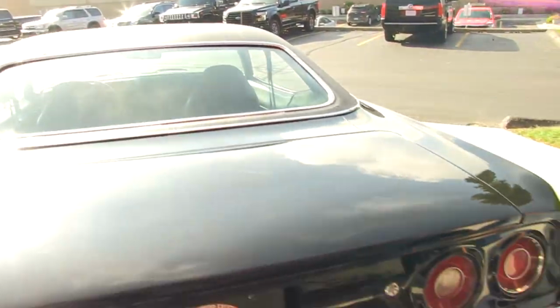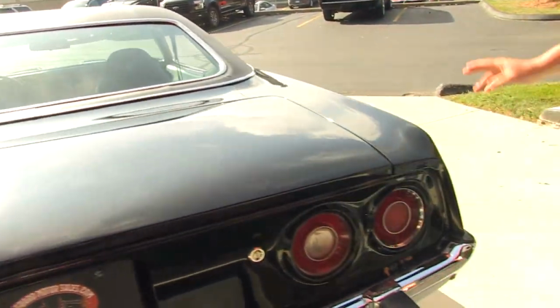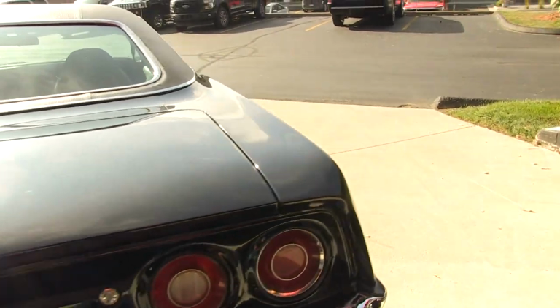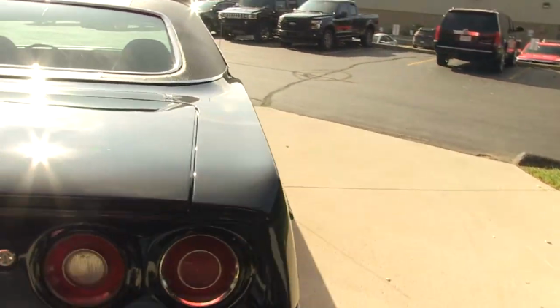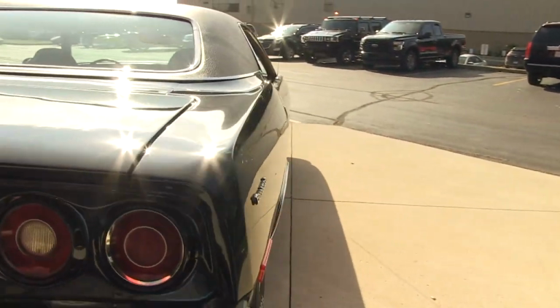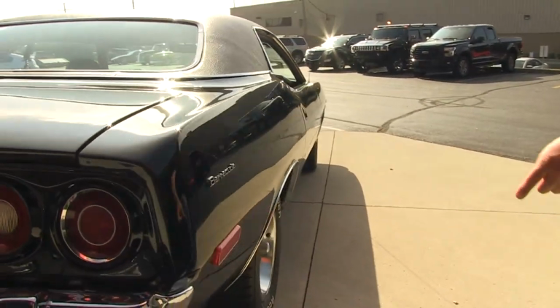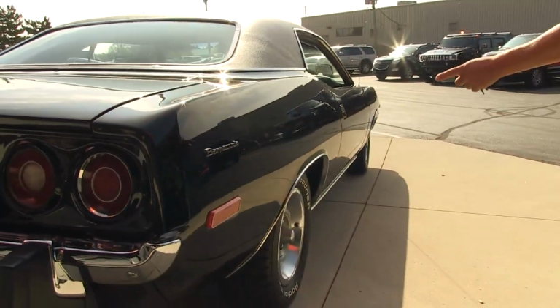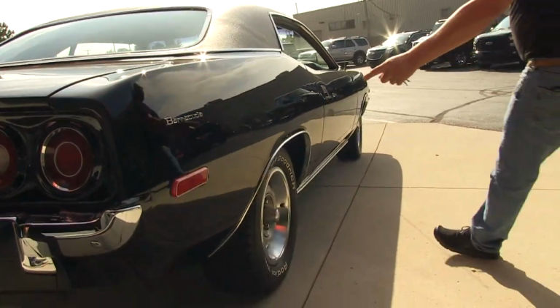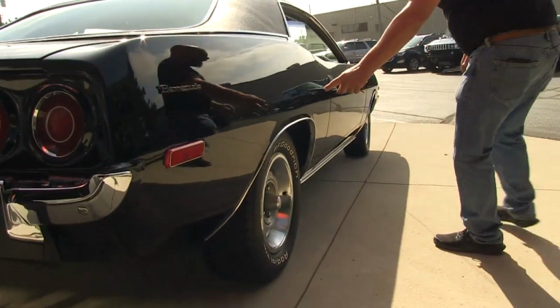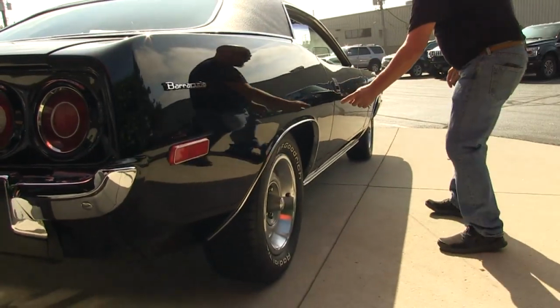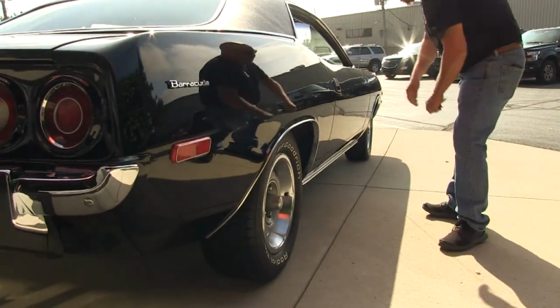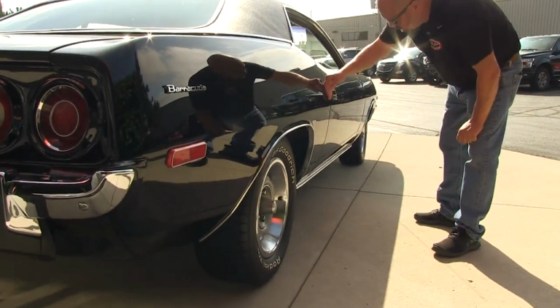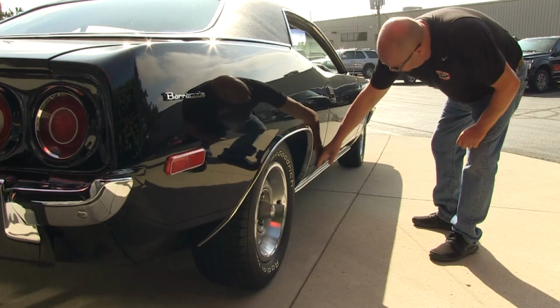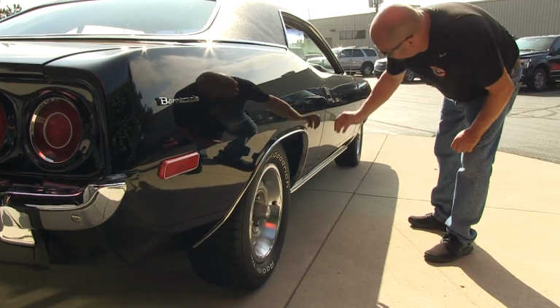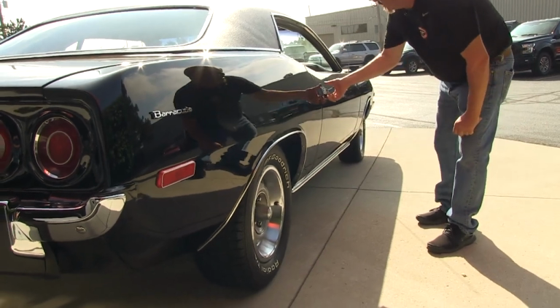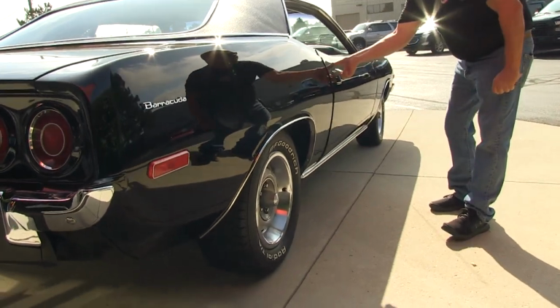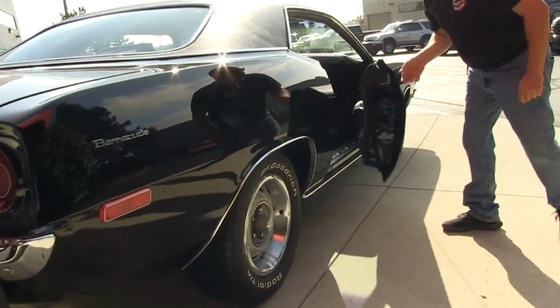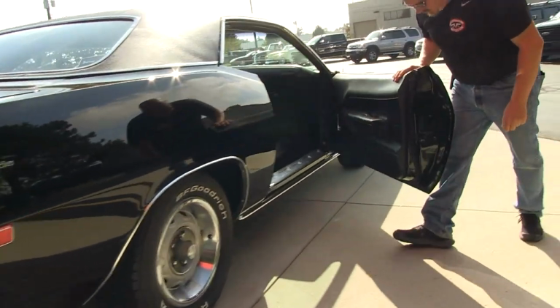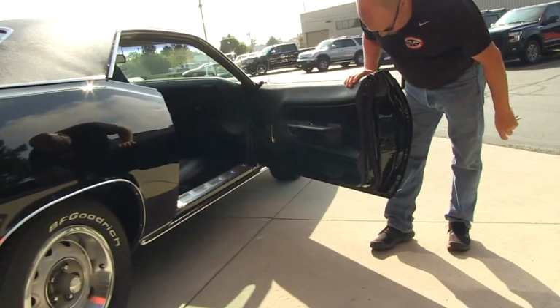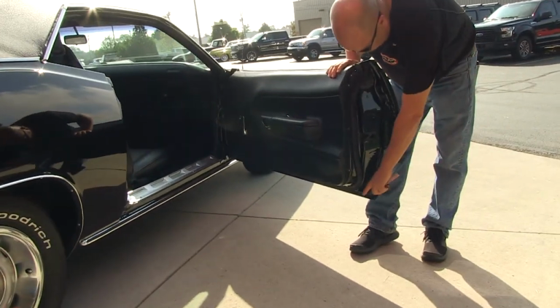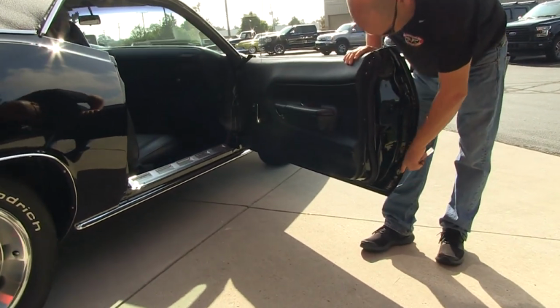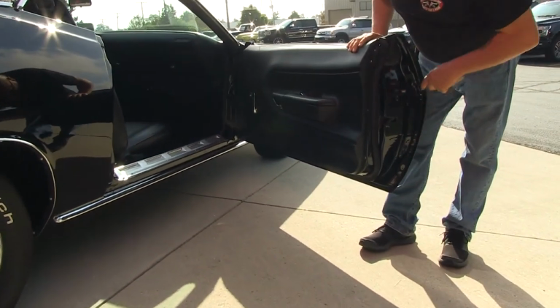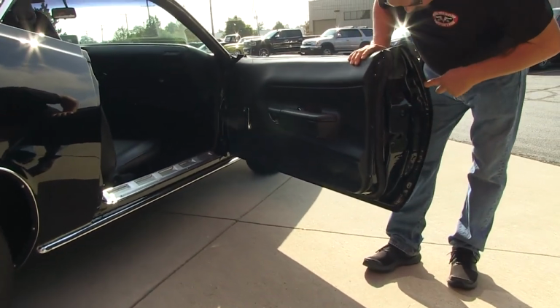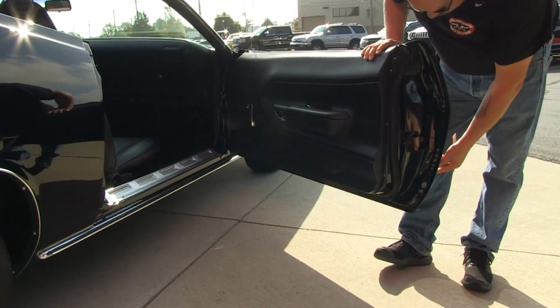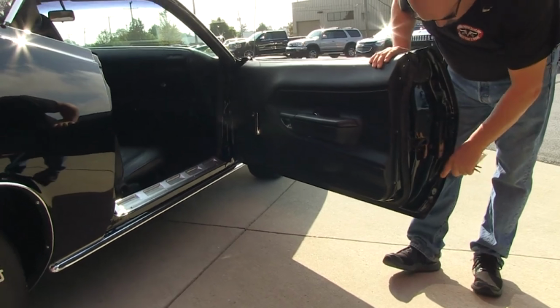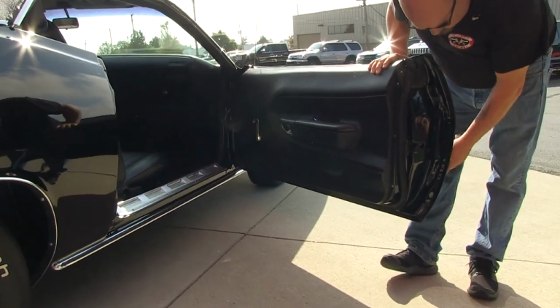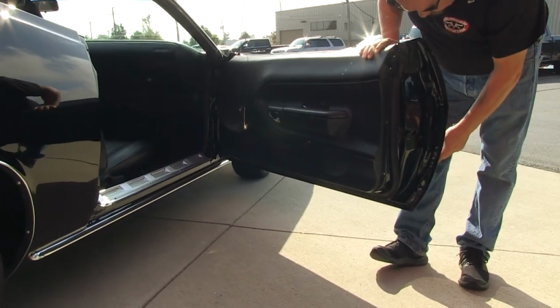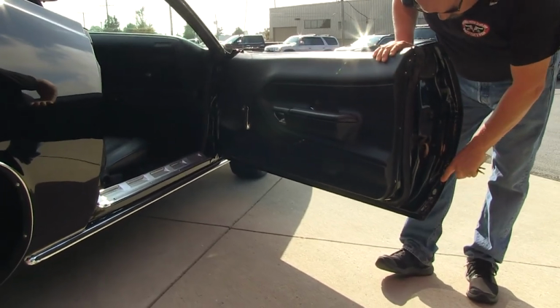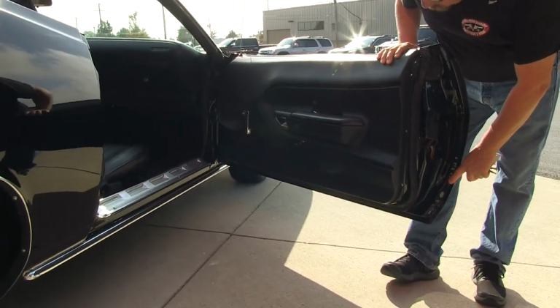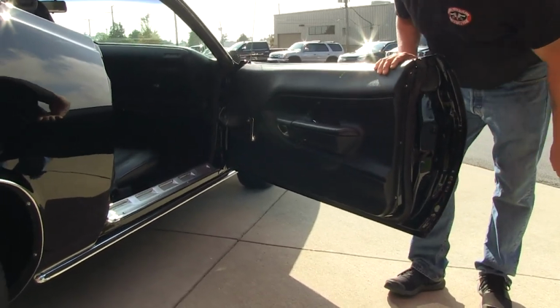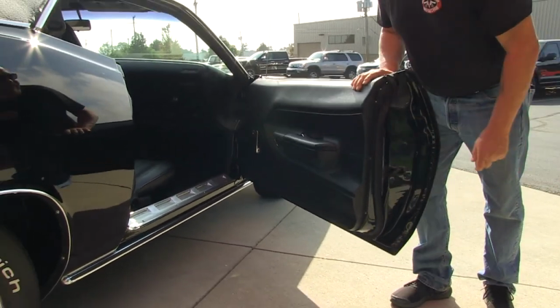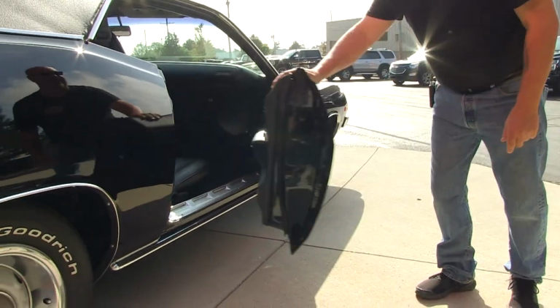Look down this side — look how nice and straight all the lines are. Look at that body line. Look how that door fits nice and flush. She operates nice and easy. The door jamb here looks great. The door lips where that skin is folded over looks fantastic.